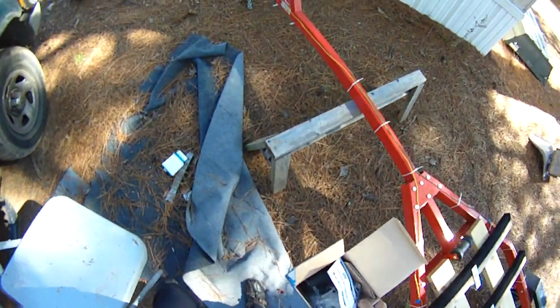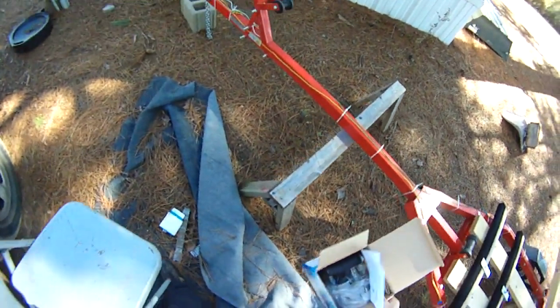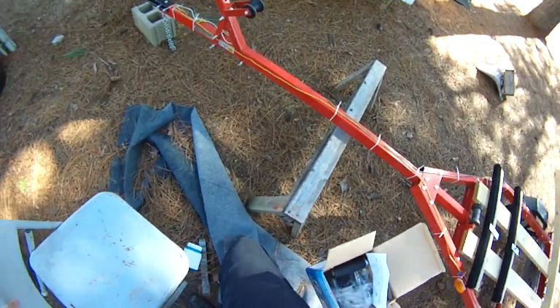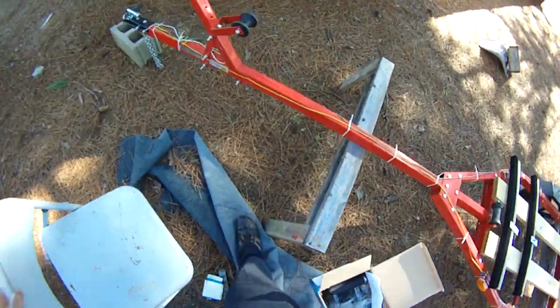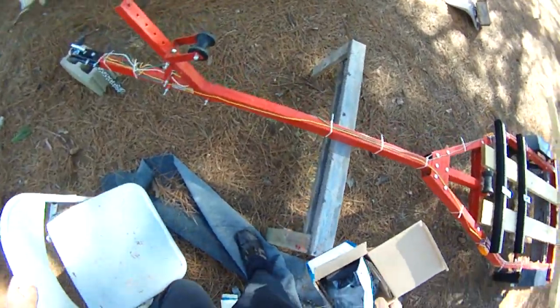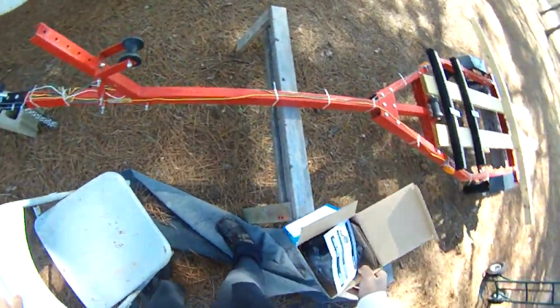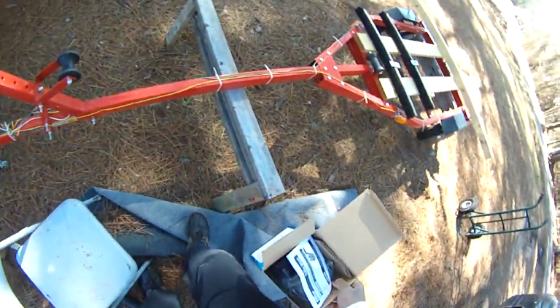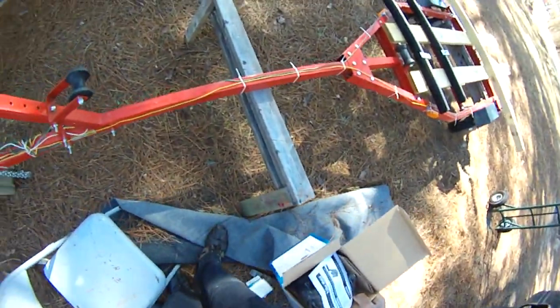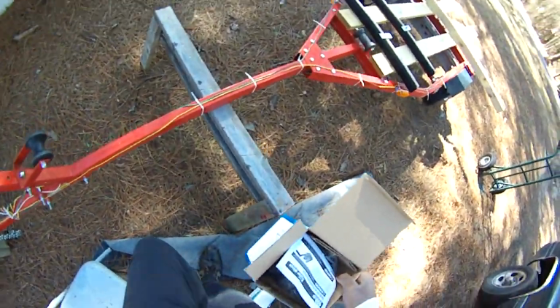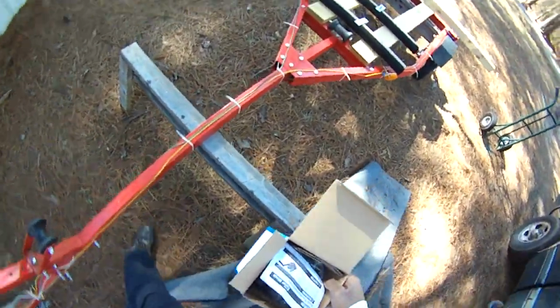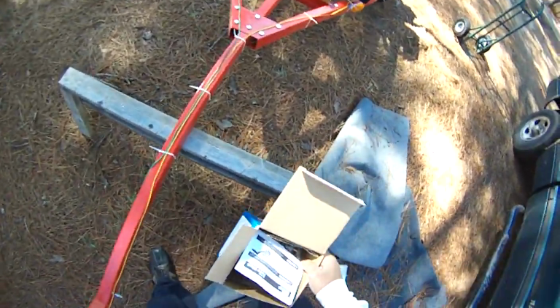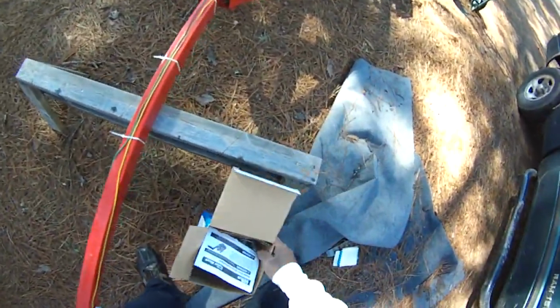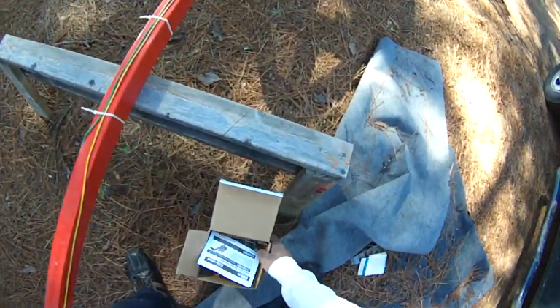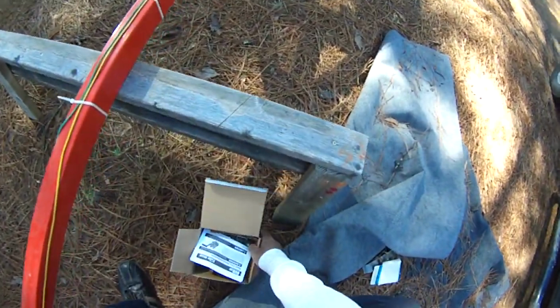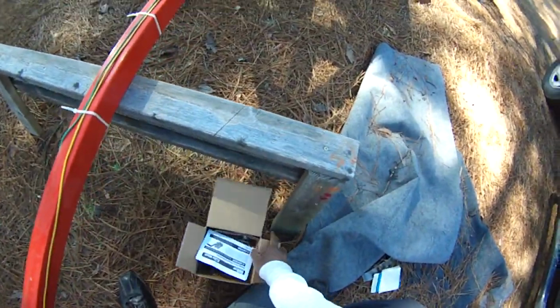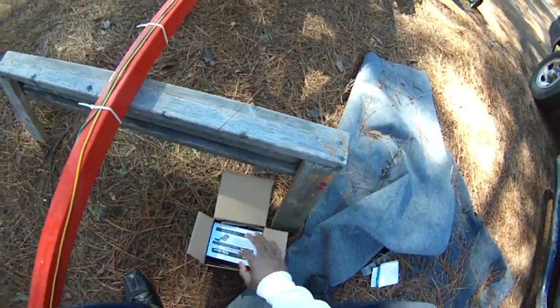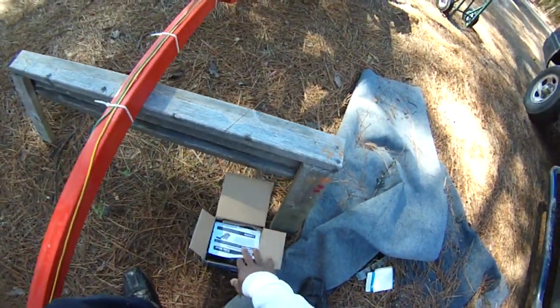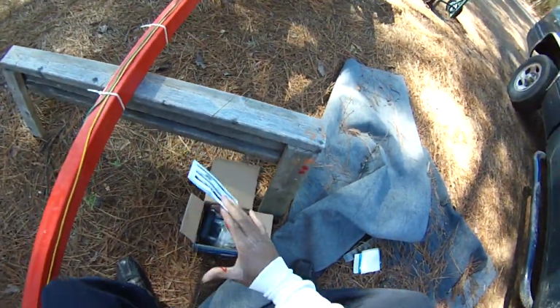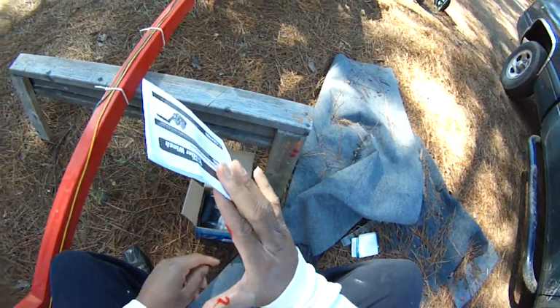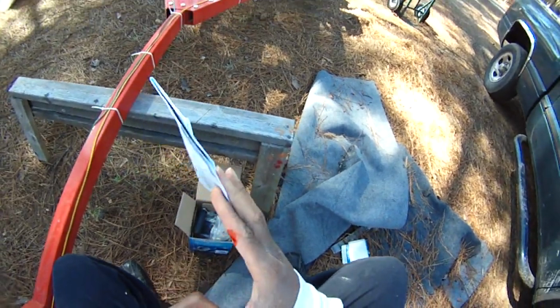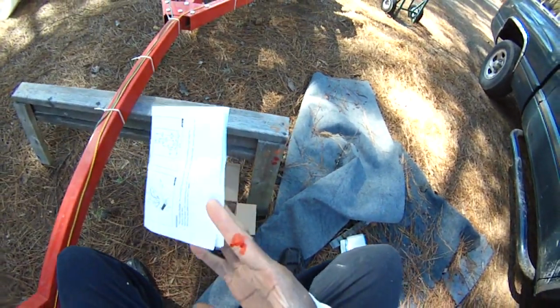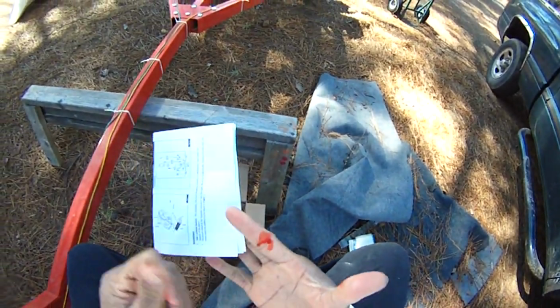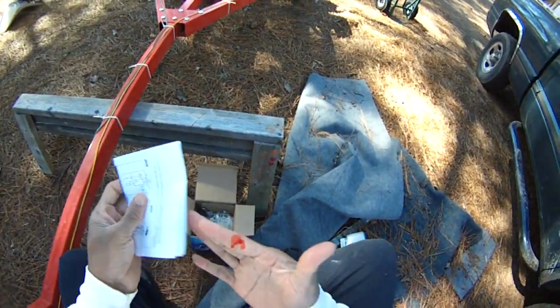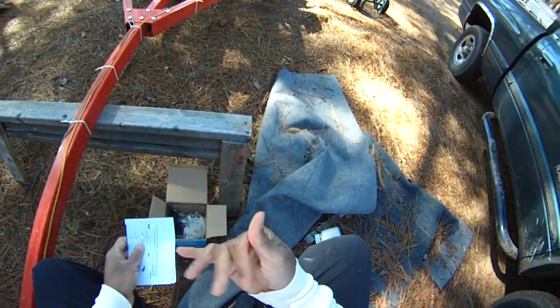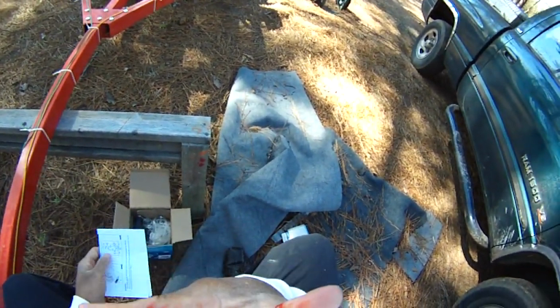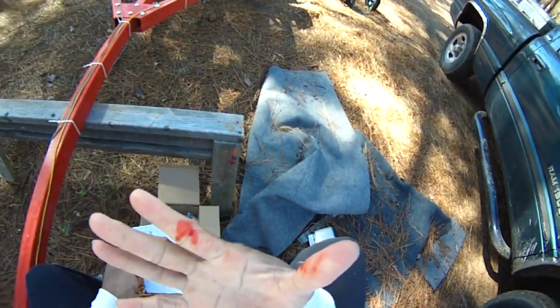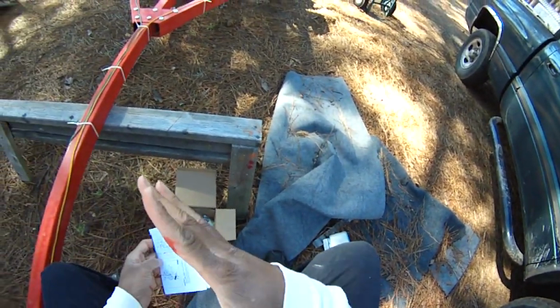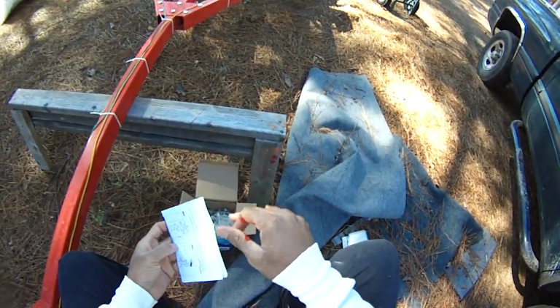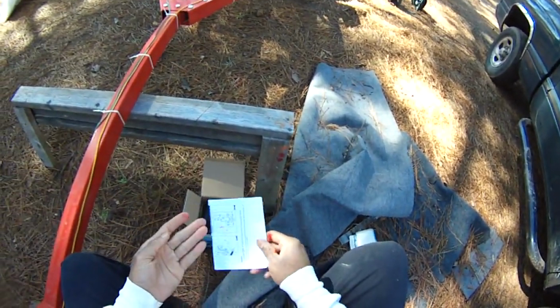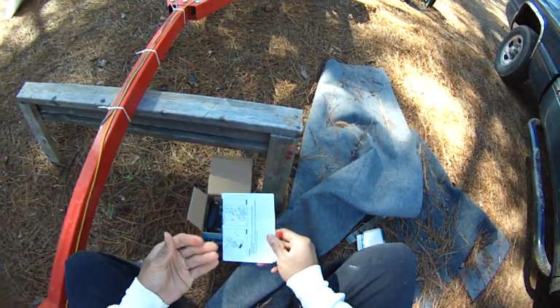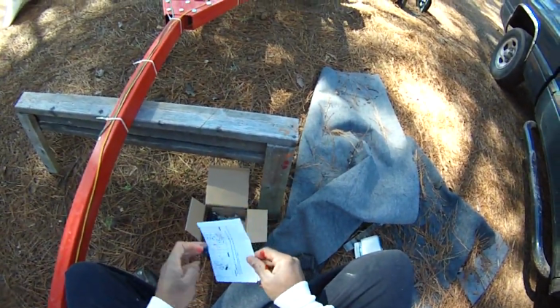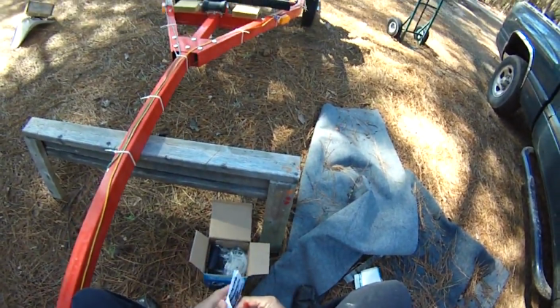Alright folks, Damon from Black Warrior Lures, finally starting to get back into gear for the fishing season 2015. And it's not blood, it's actually food coloring from the other video.